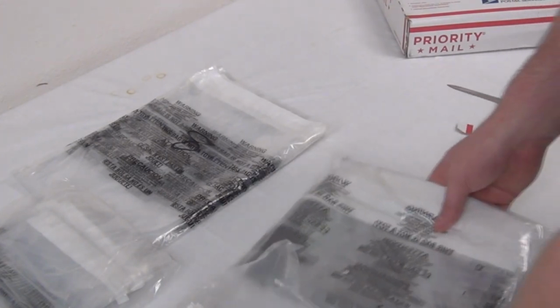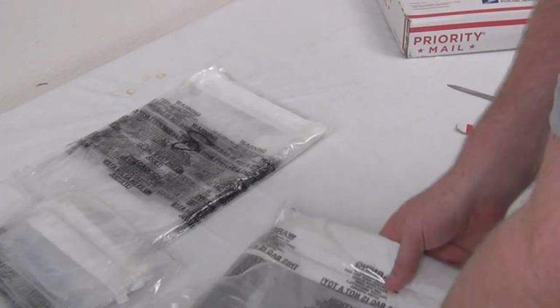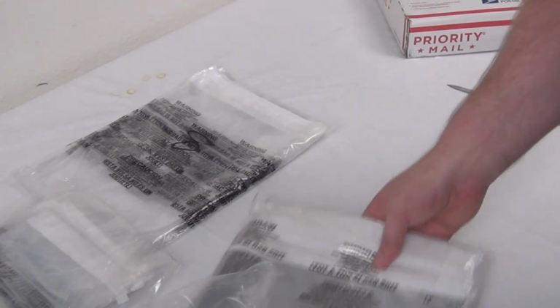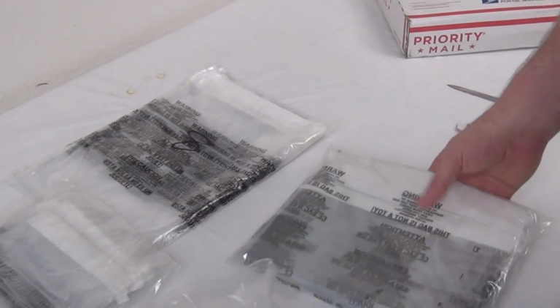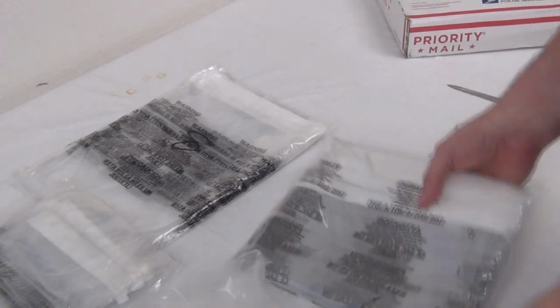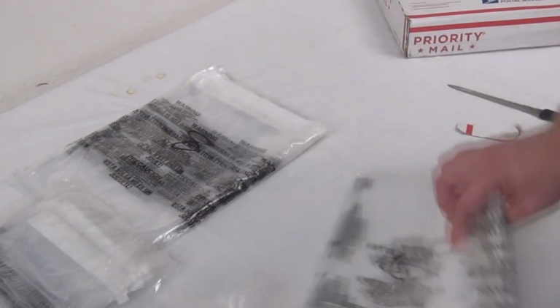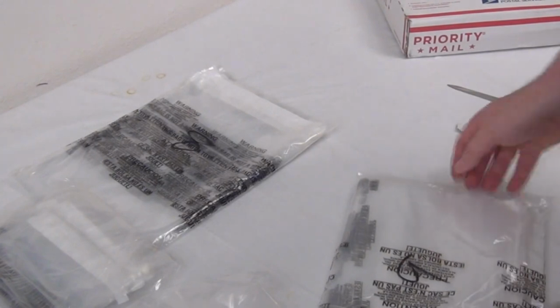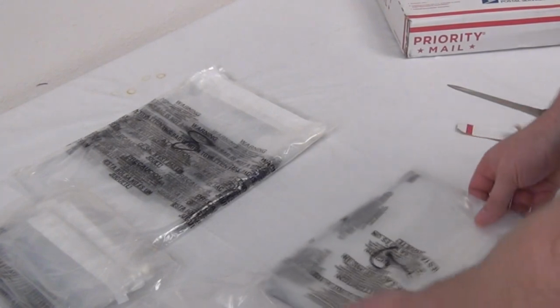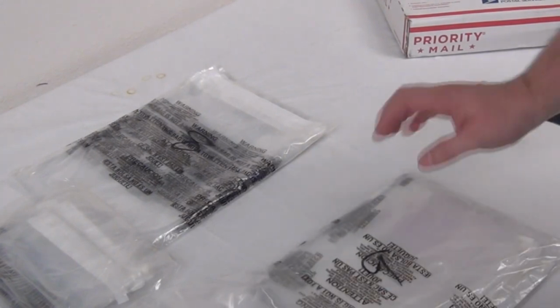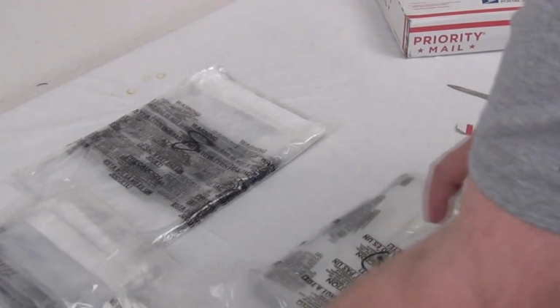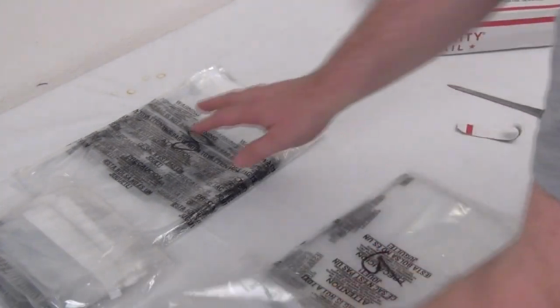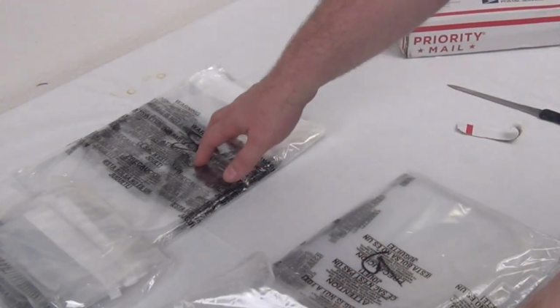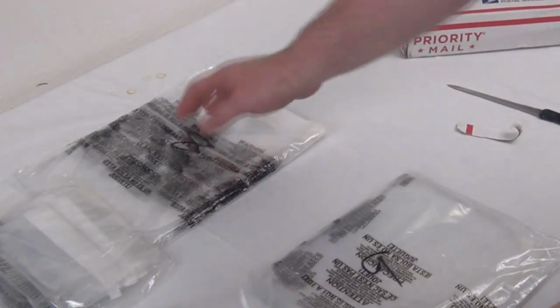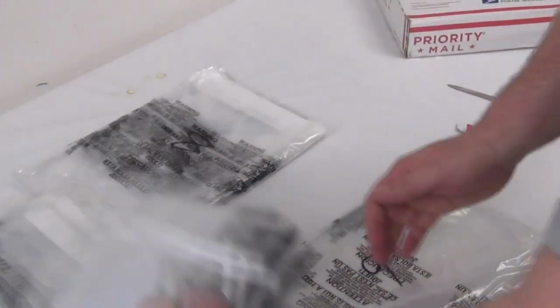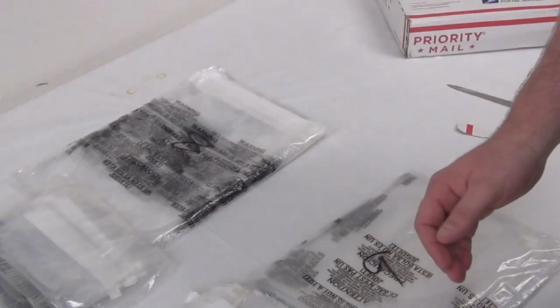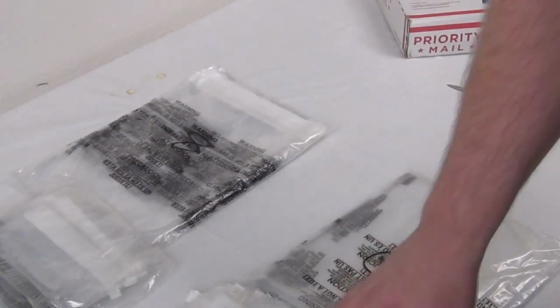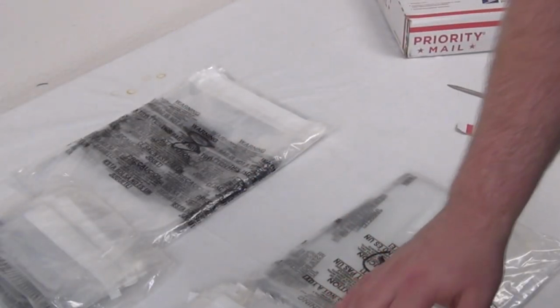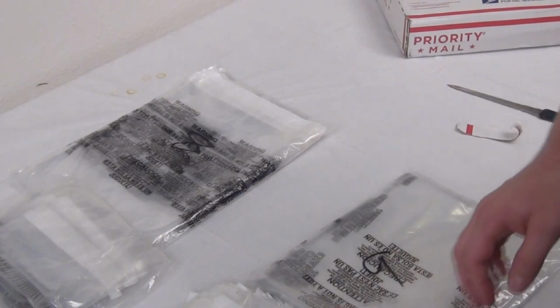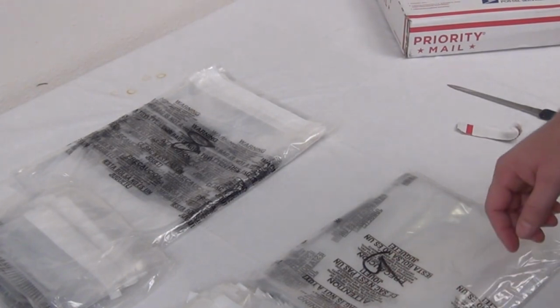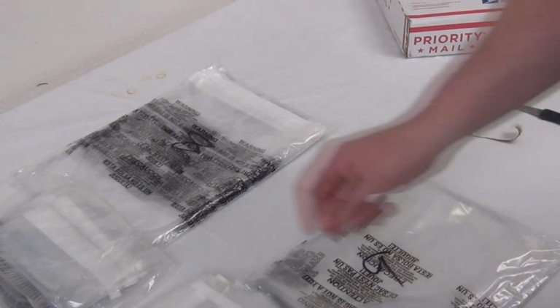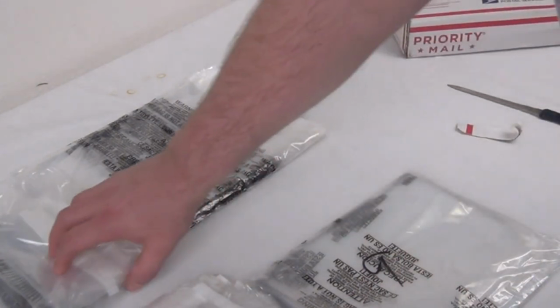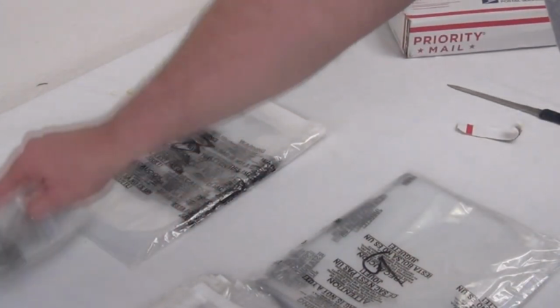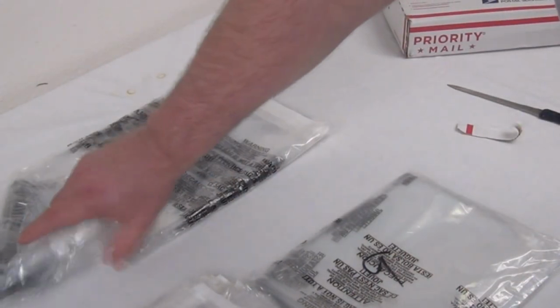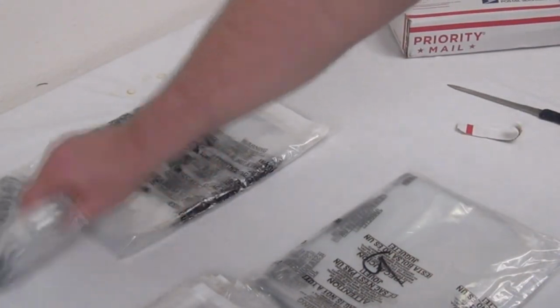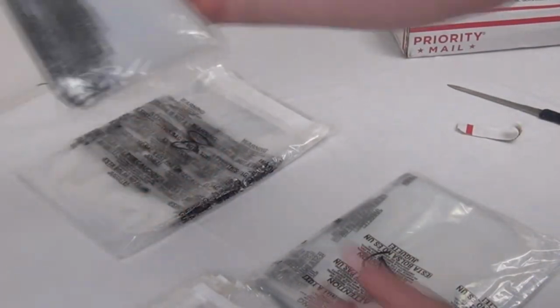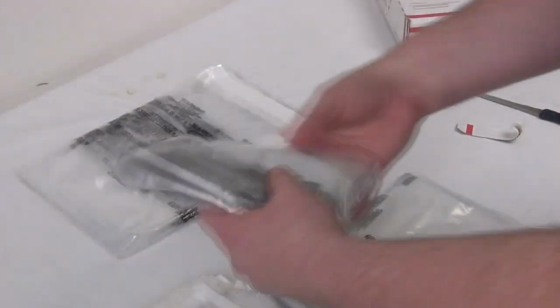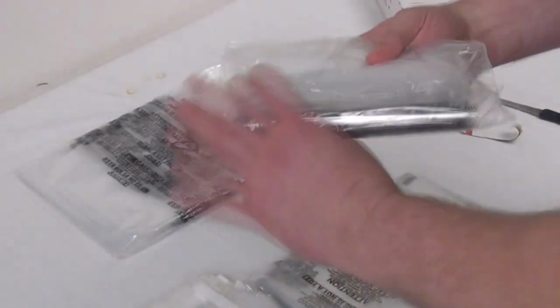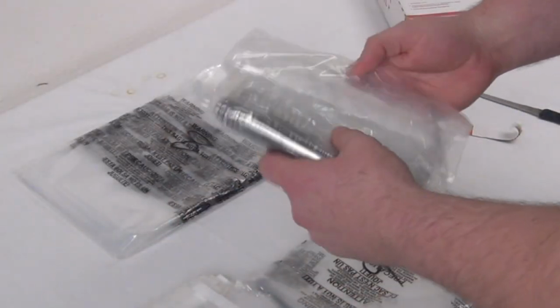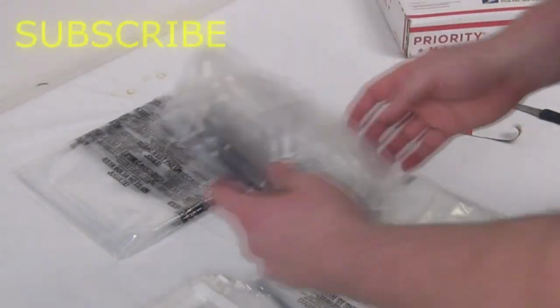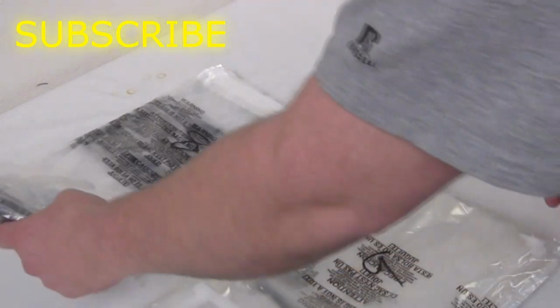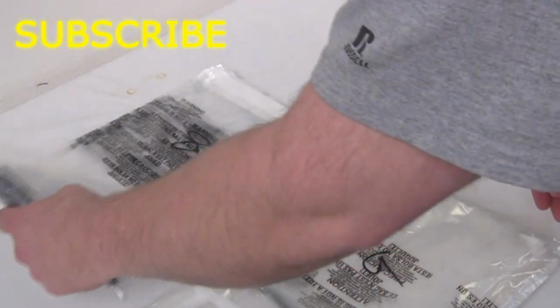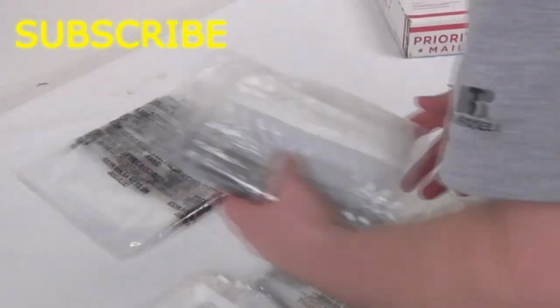I just want to go ahead and show you — these must be the 9s, these are the 8x10s, these are going to be the big guys, the 11x14s, and then these are going to be the 6x9s, I believe.